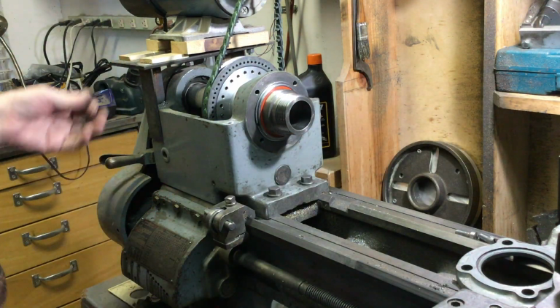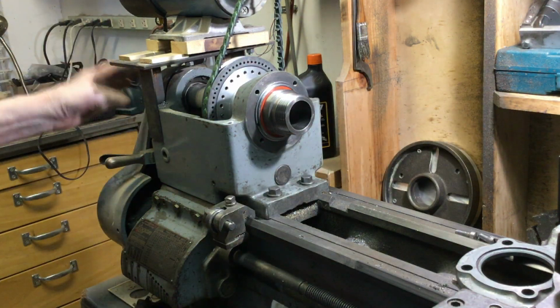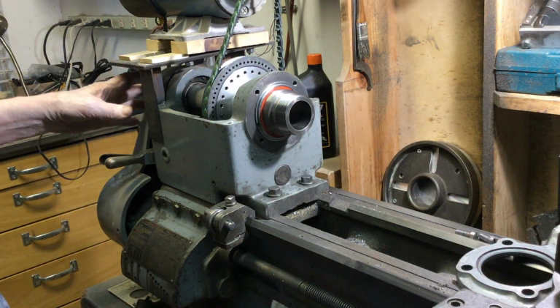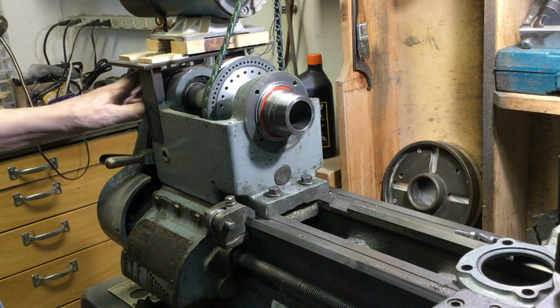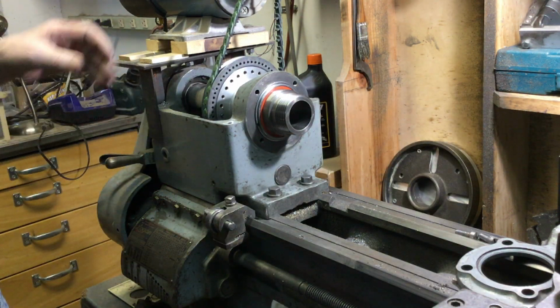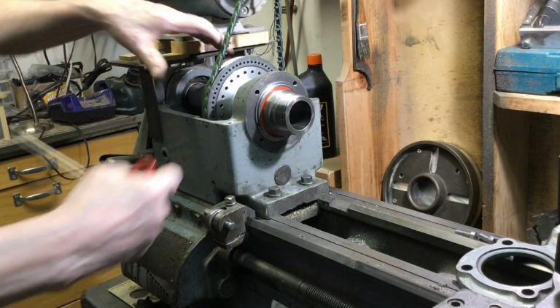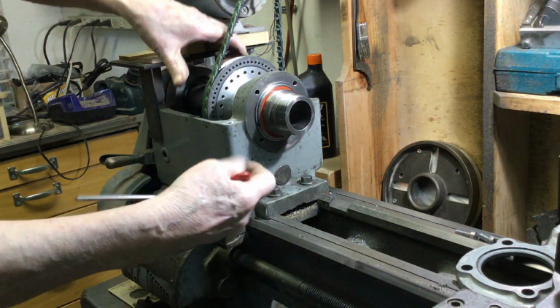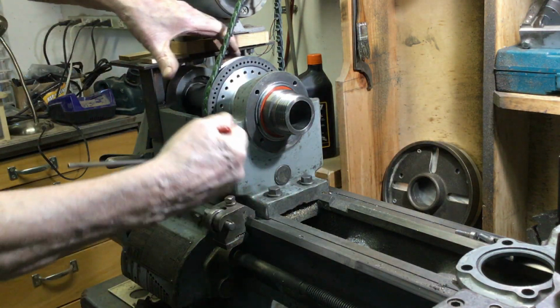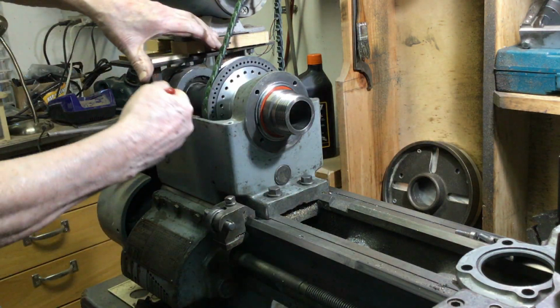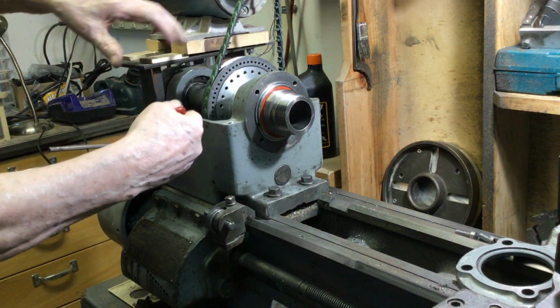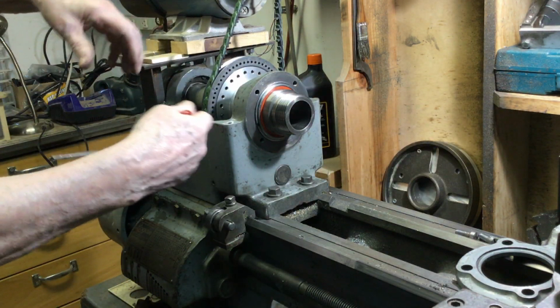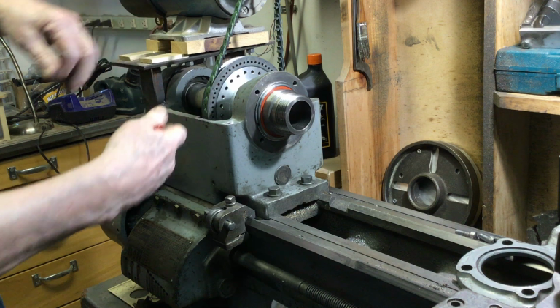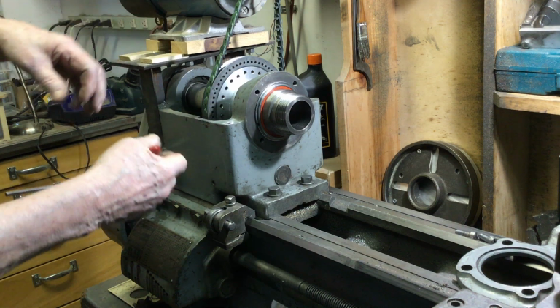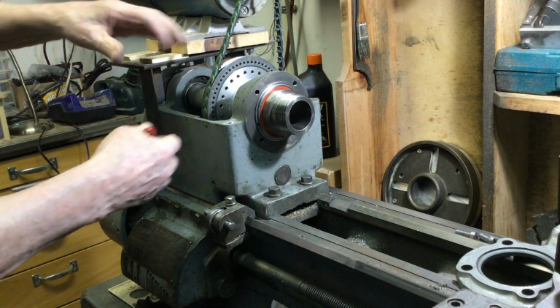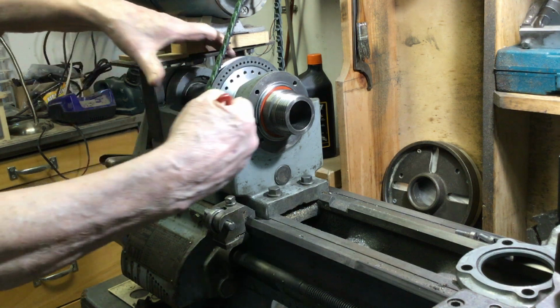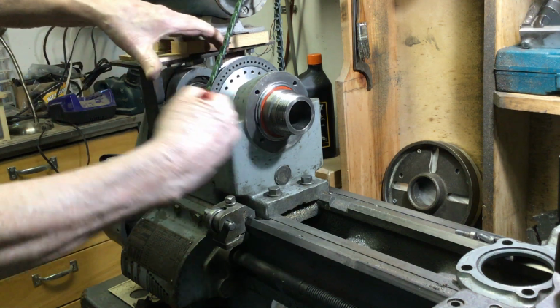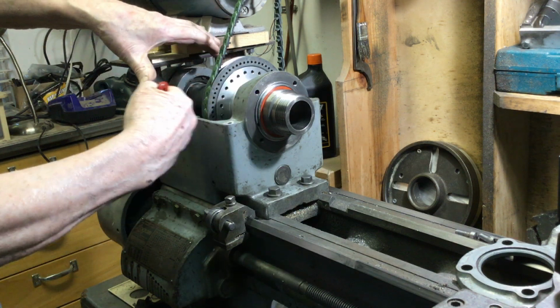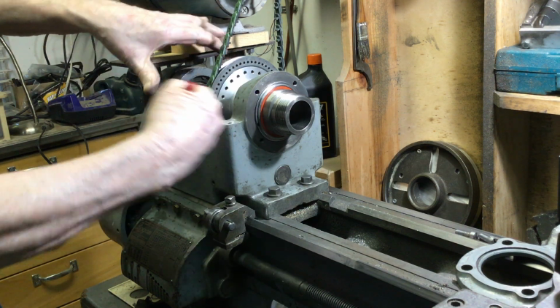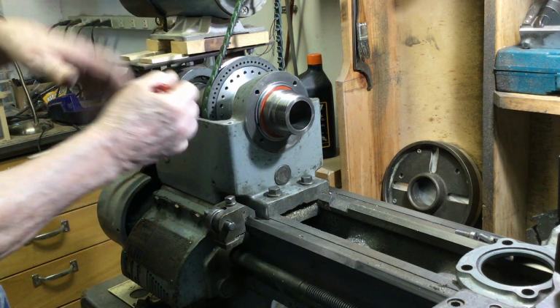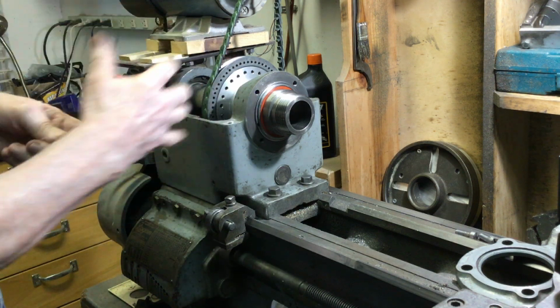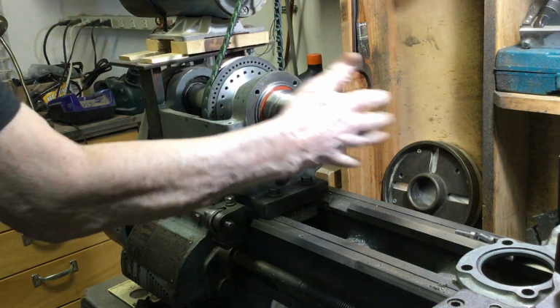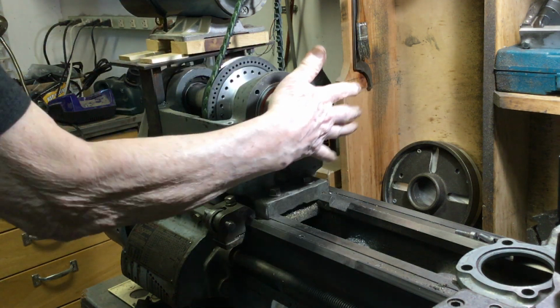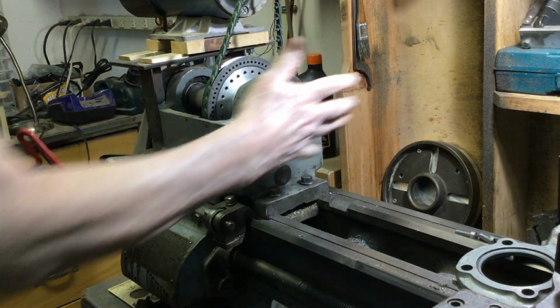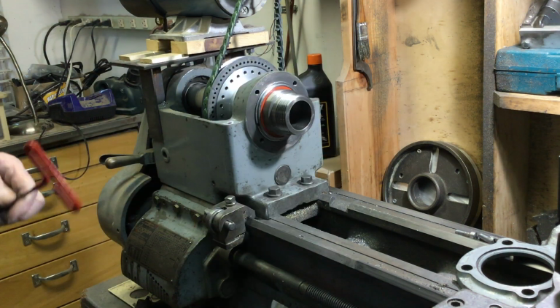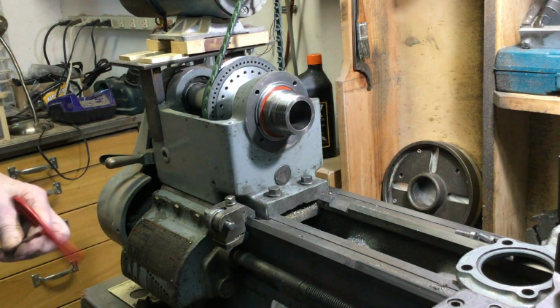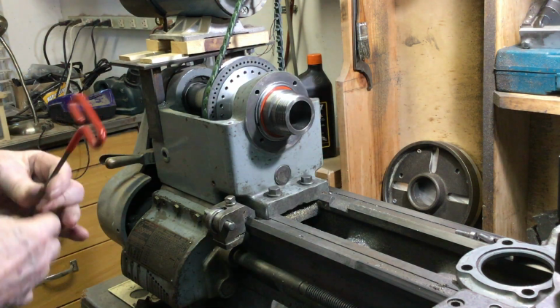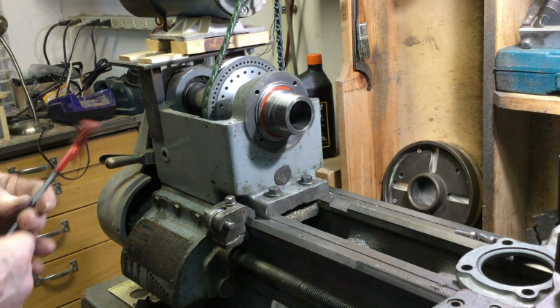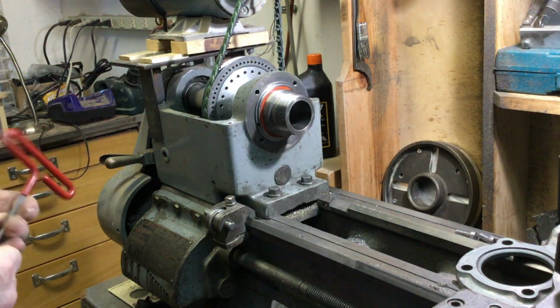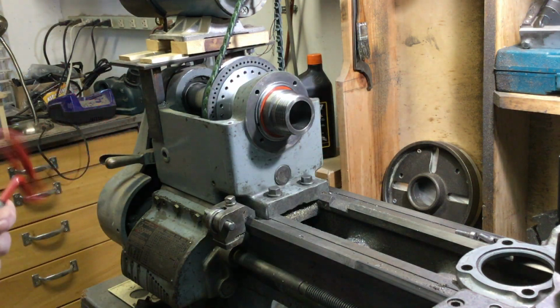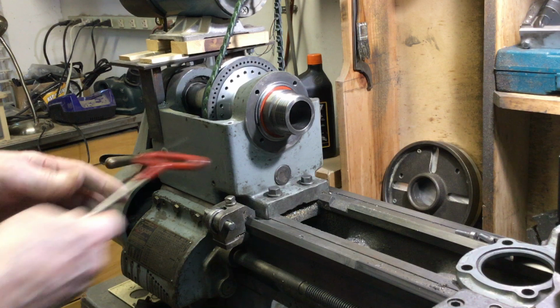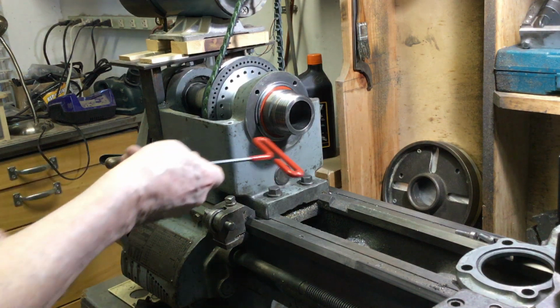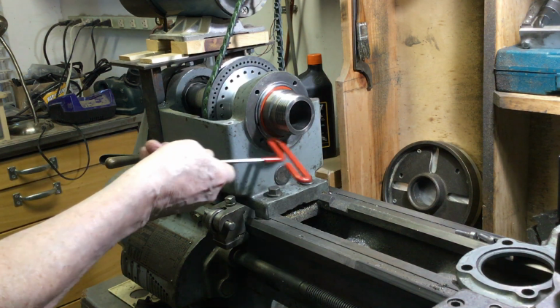The bearings on the back, of course, up against that Belleville washer pull on that and hold this under constant tension and puts a preload on that bearing.